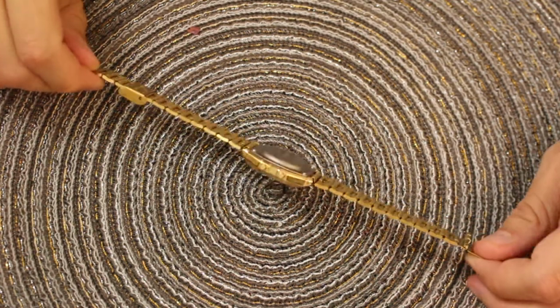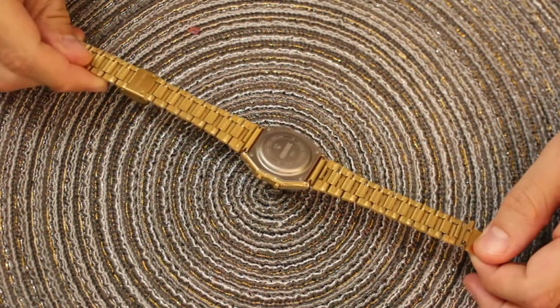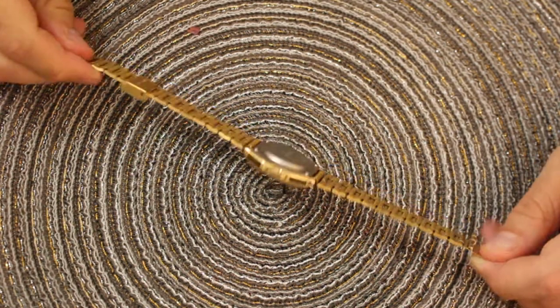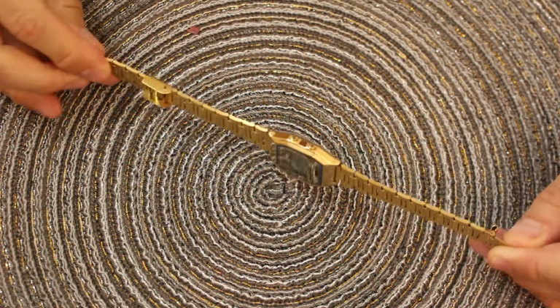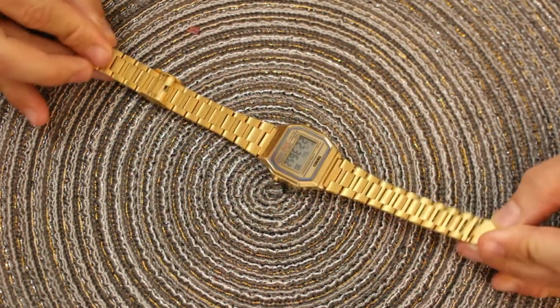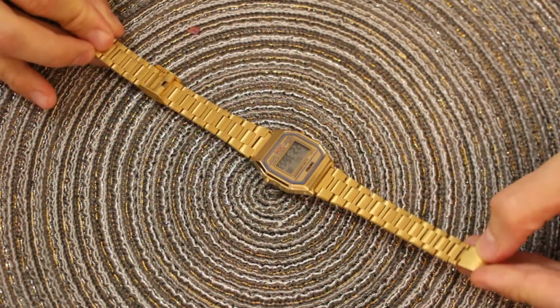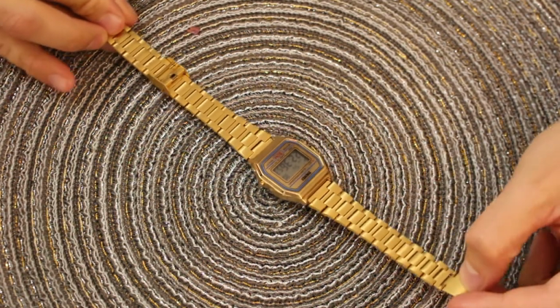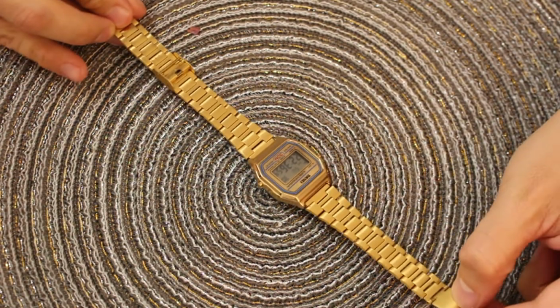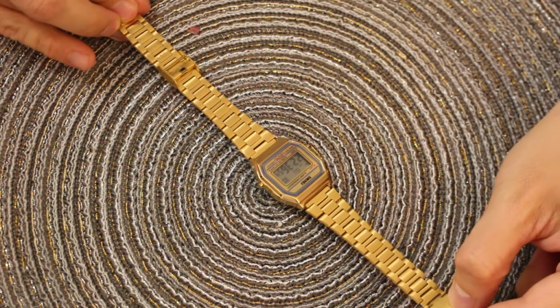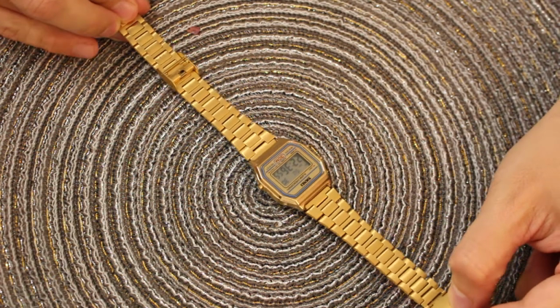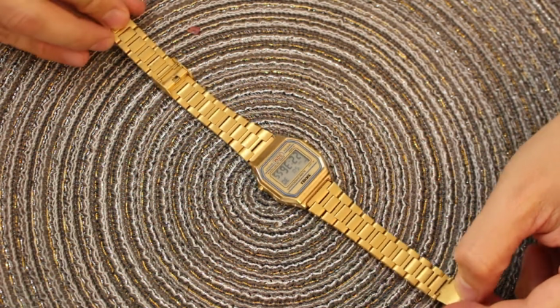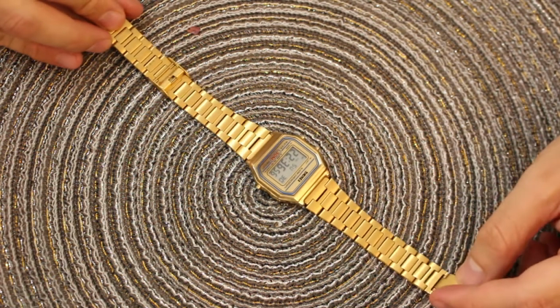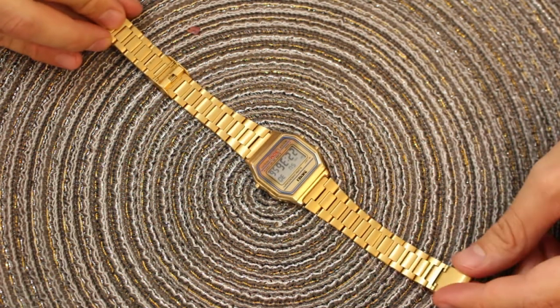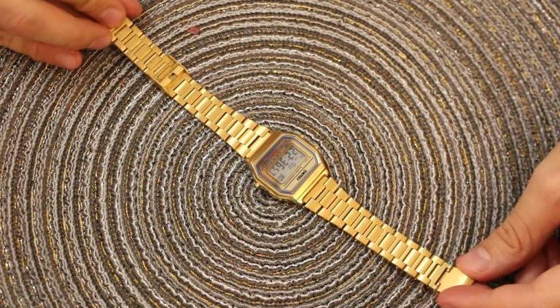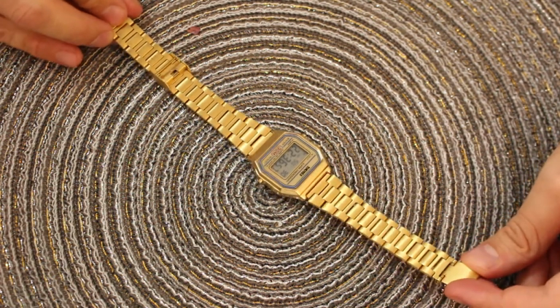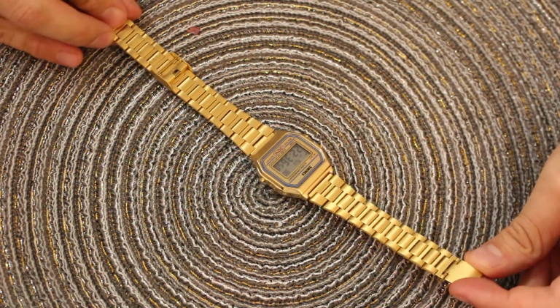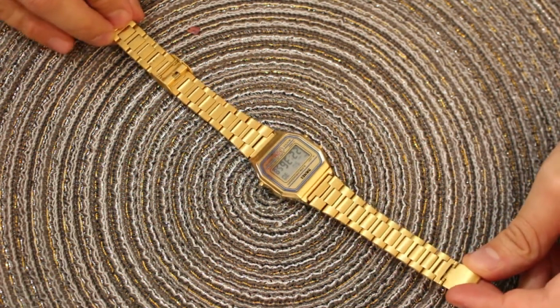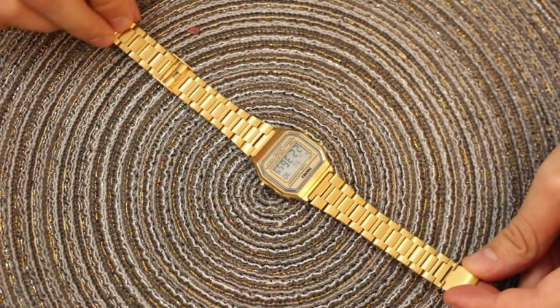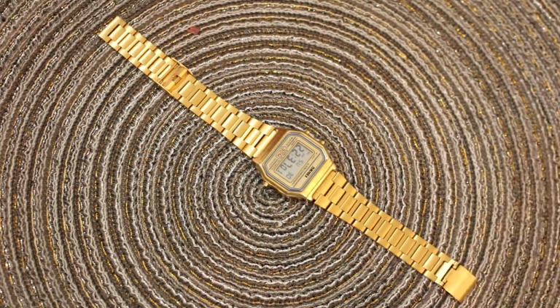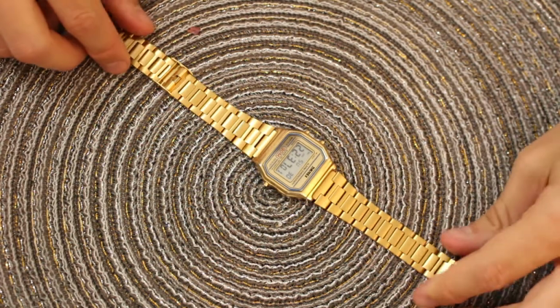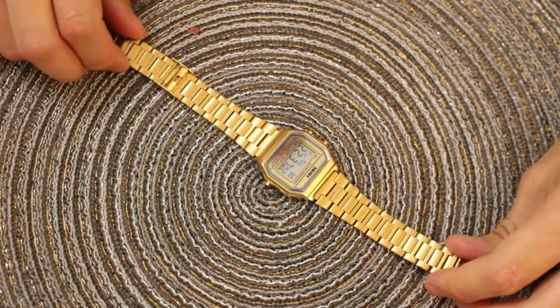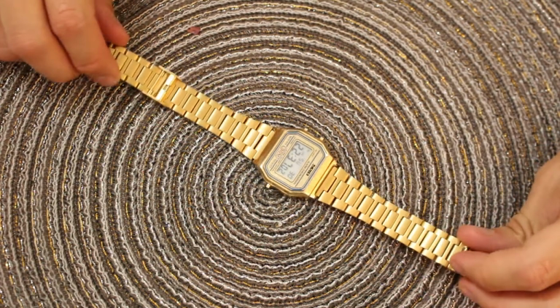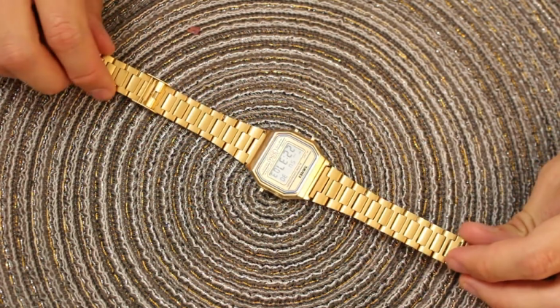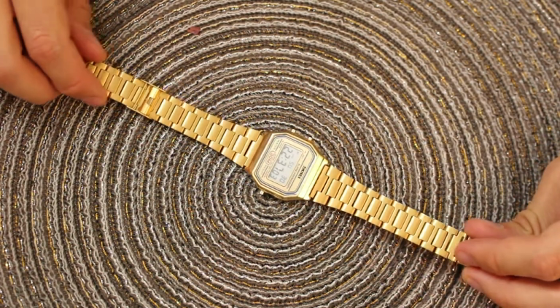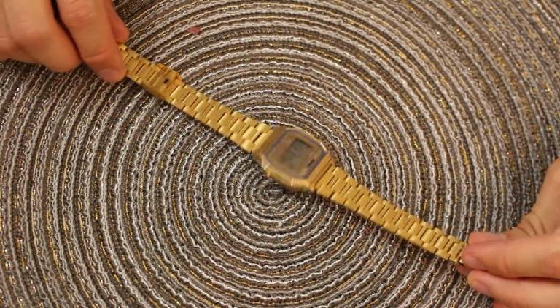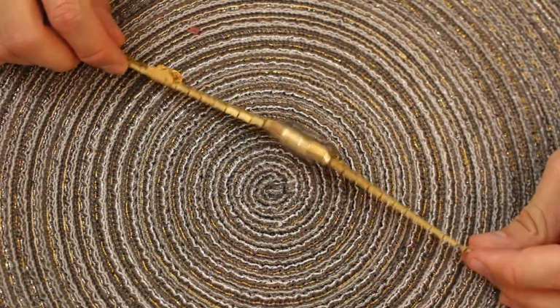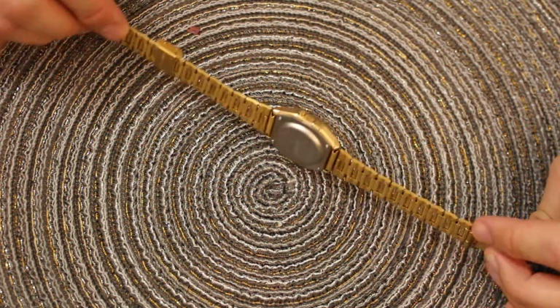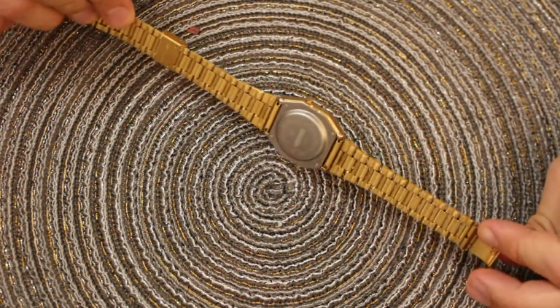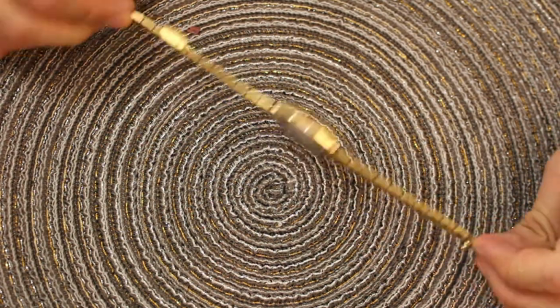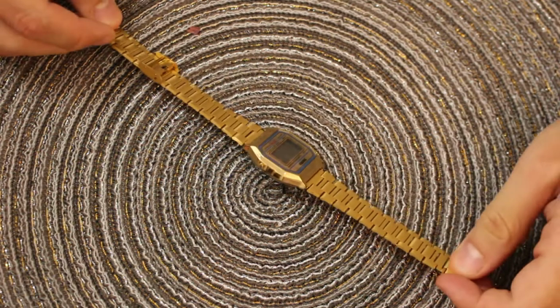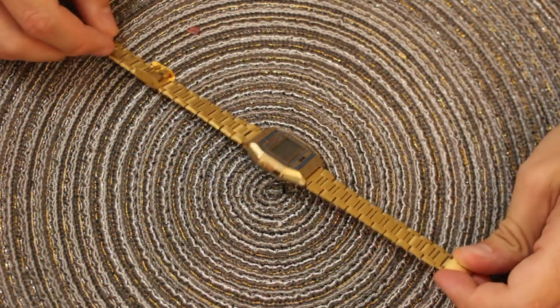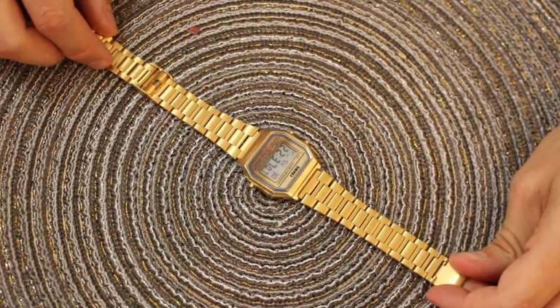Now this watch may look familiar to some of you because it is a very similar design as the Casio 91W, but it's not actually a copy. I wouldn't call it a copy — there are quite a few notable differences.